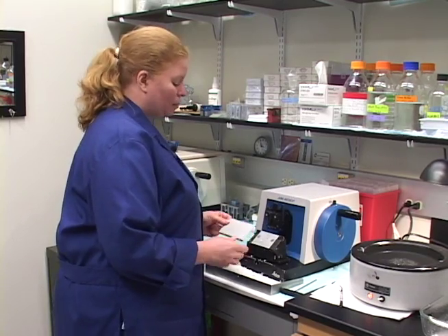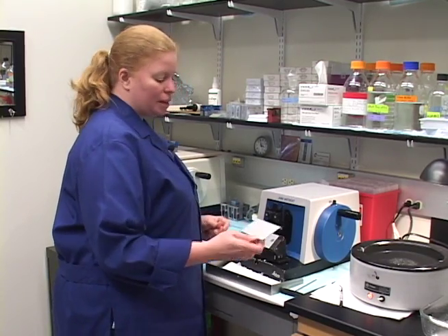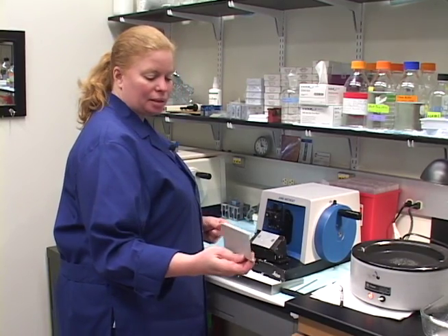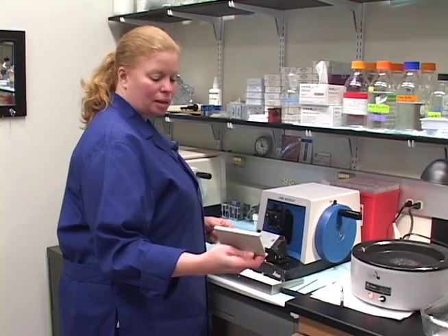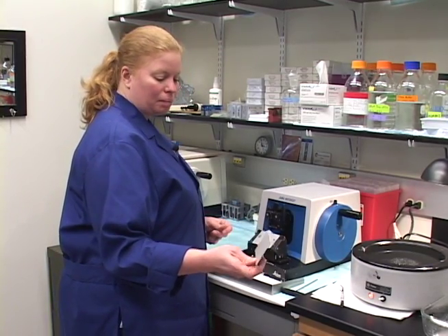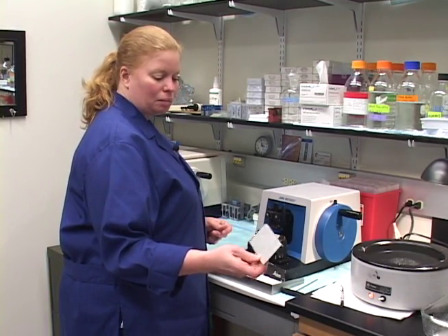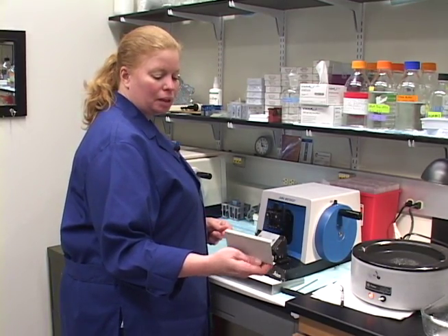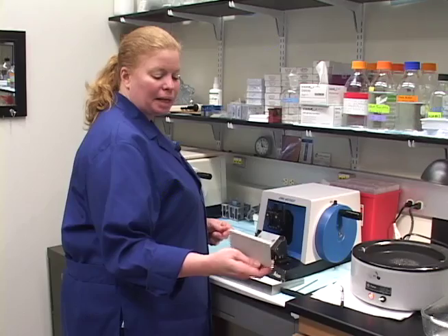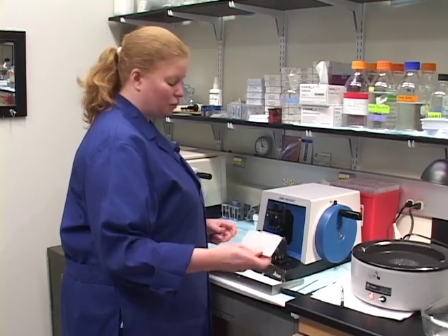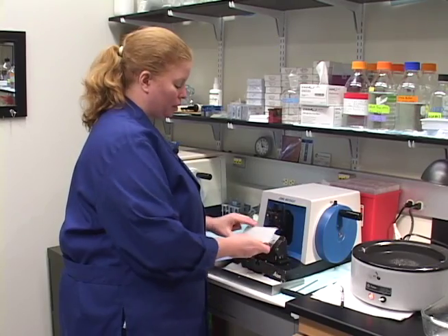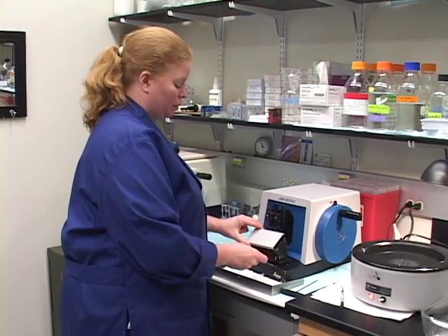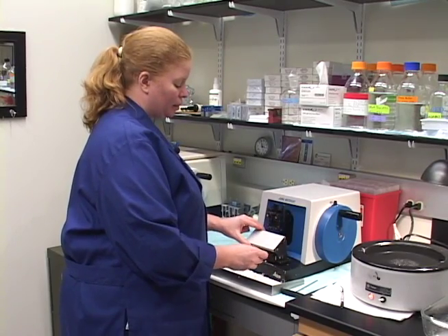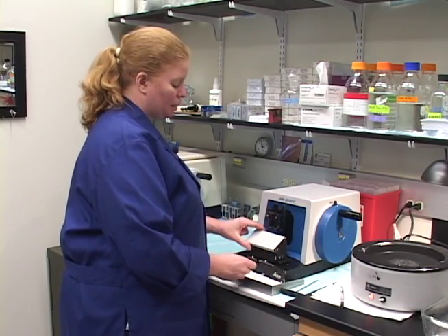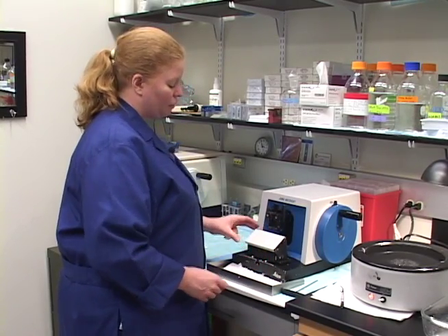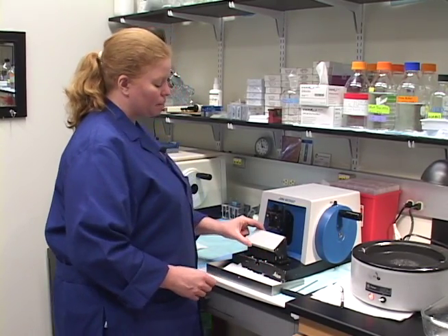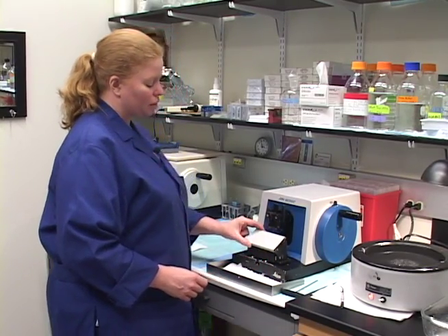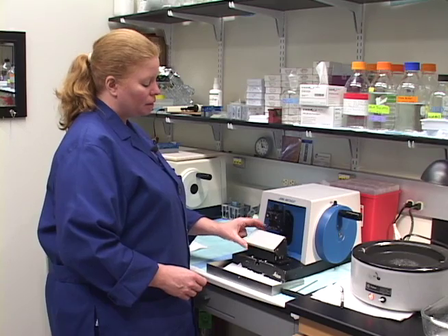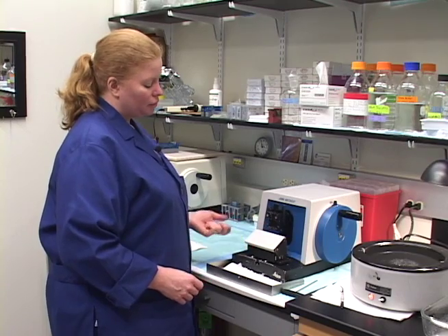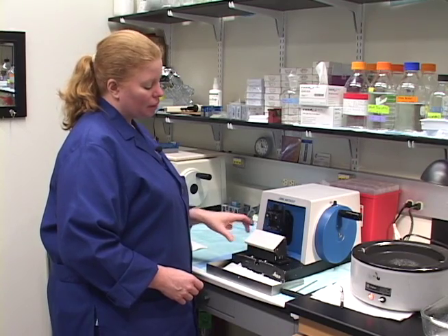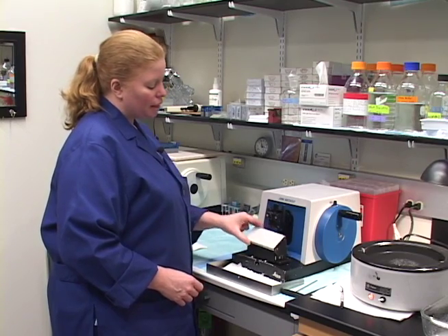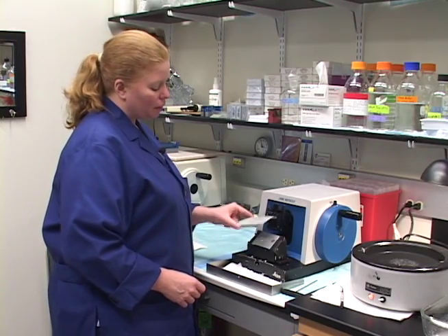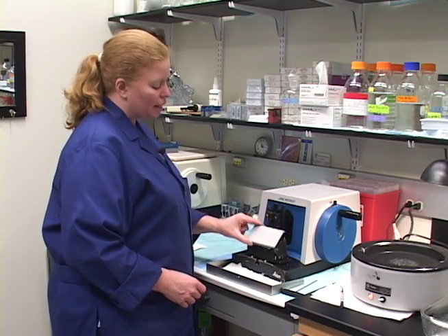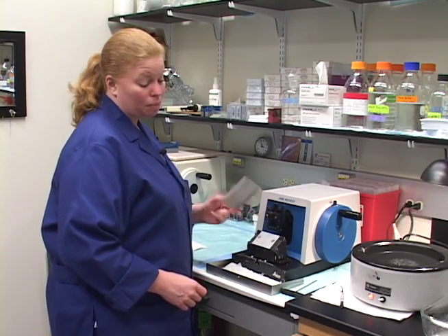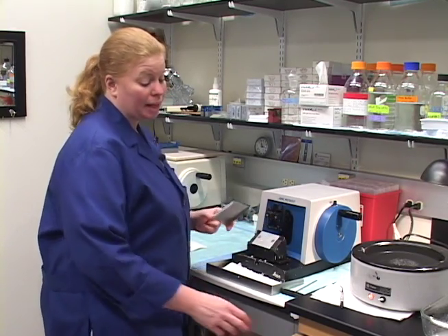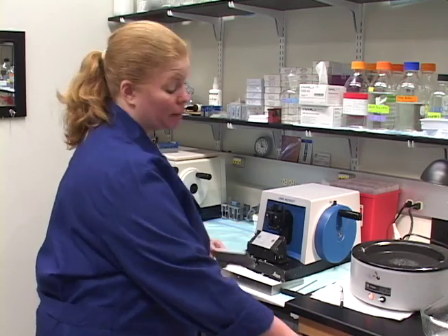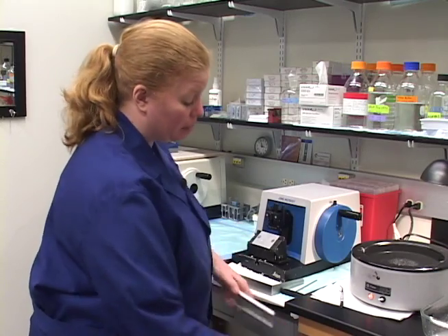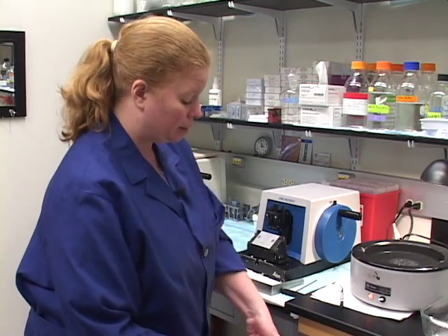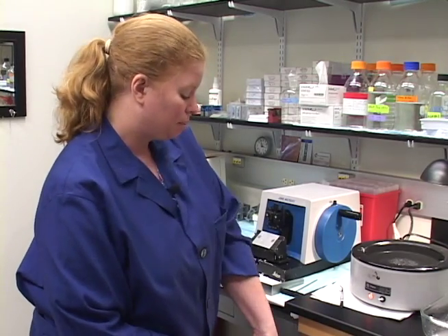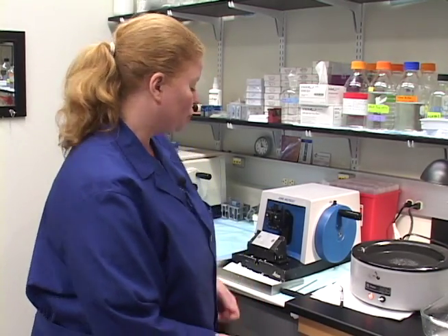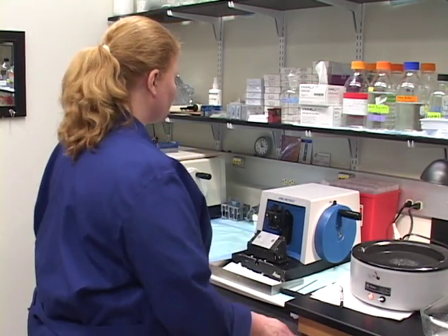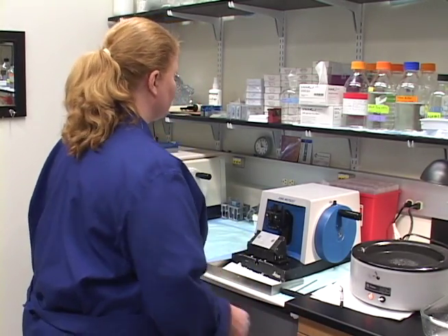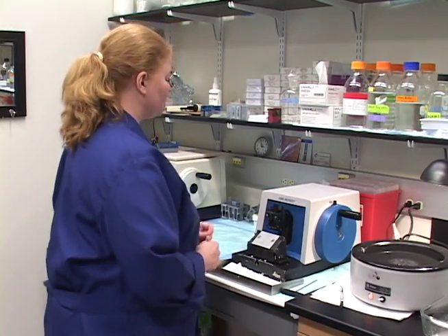I do have this blade cover here that was left for me for this microtome. If somebody wanted to use it — I never really use it. I just remove the blade and keep that habit; it's in the drawer if somebody does want to use it.